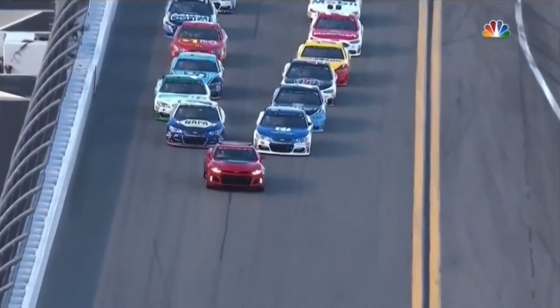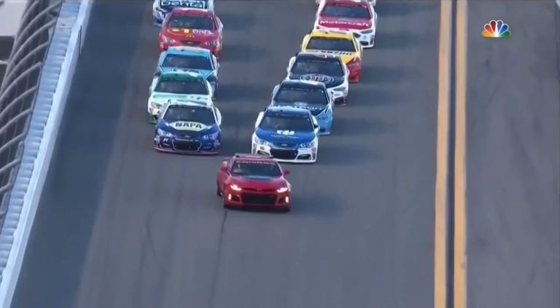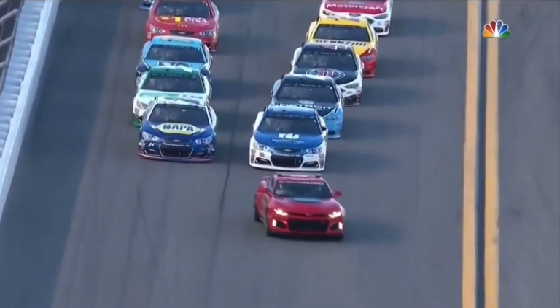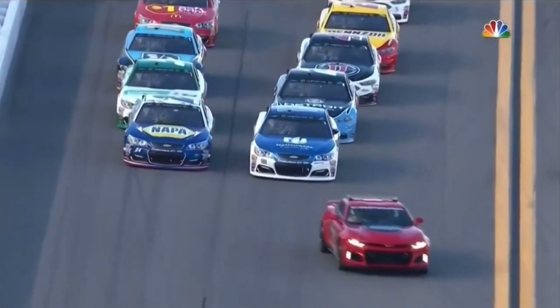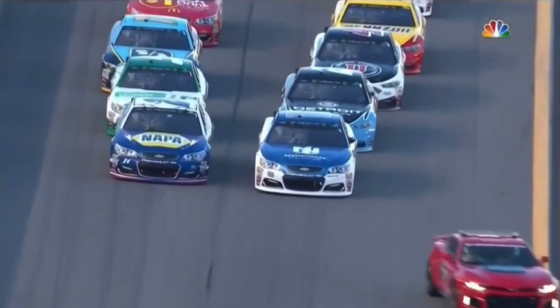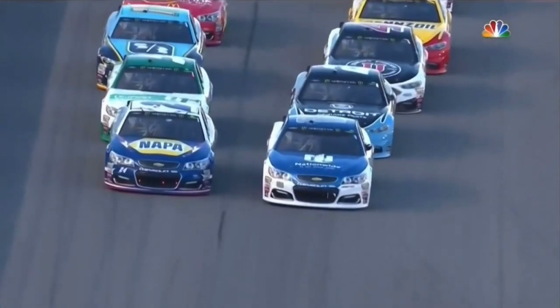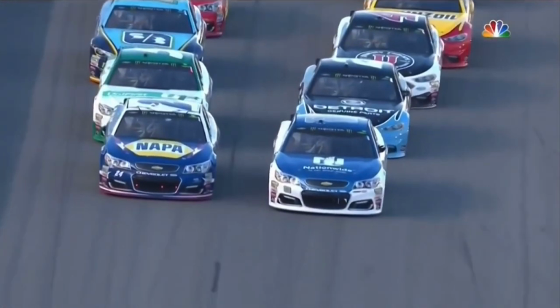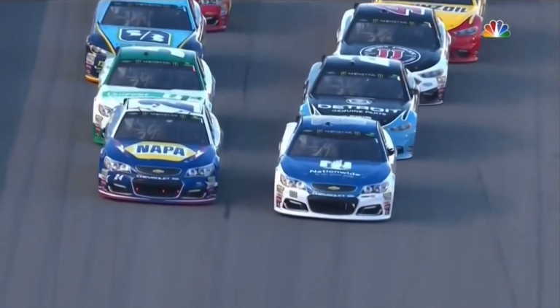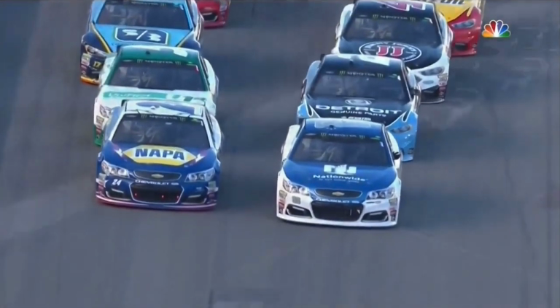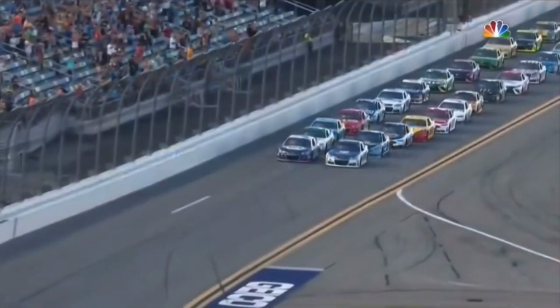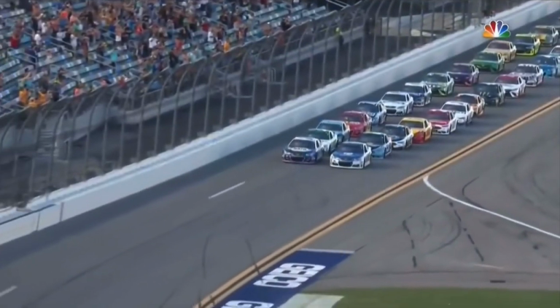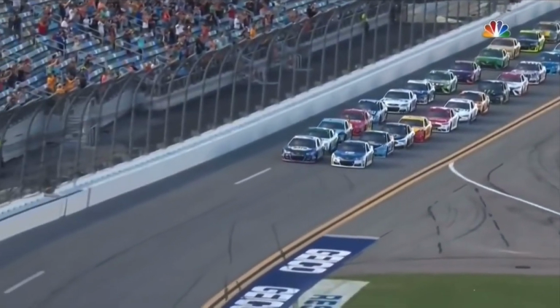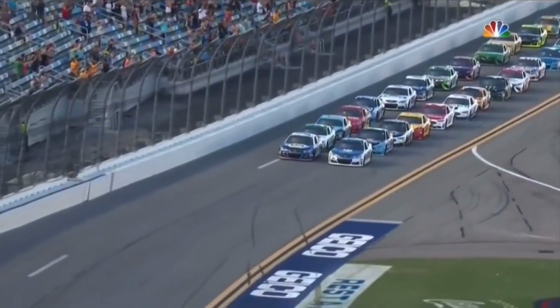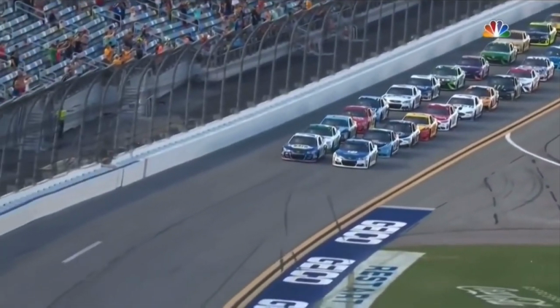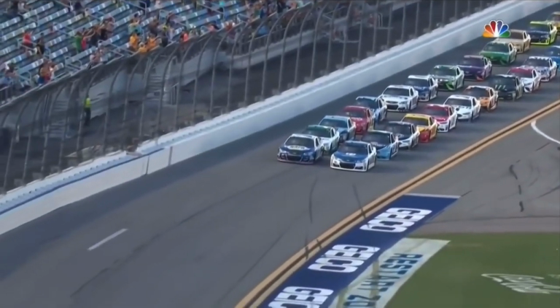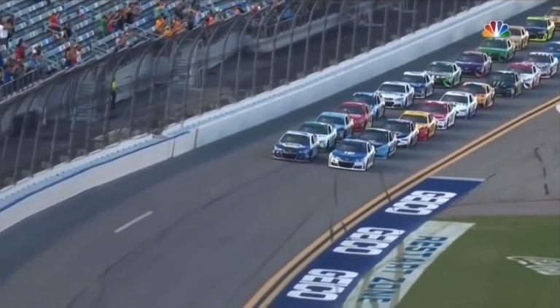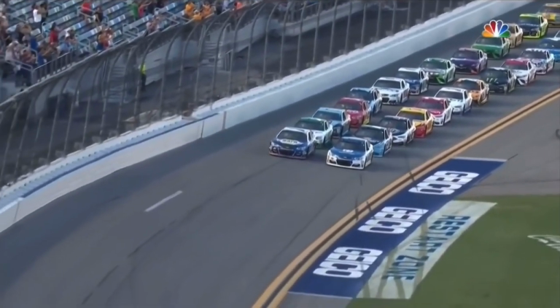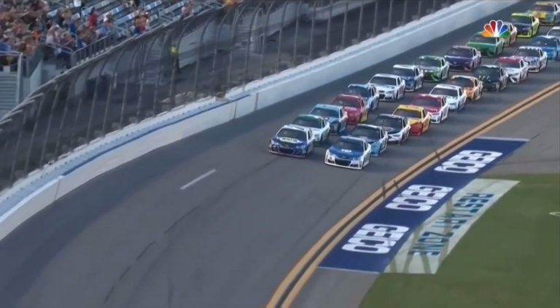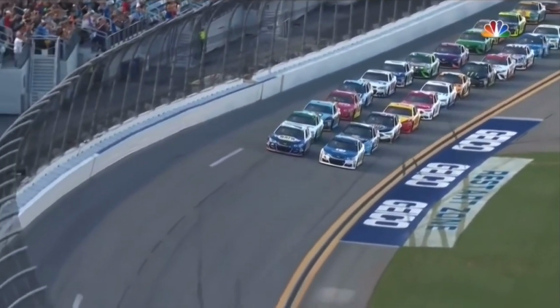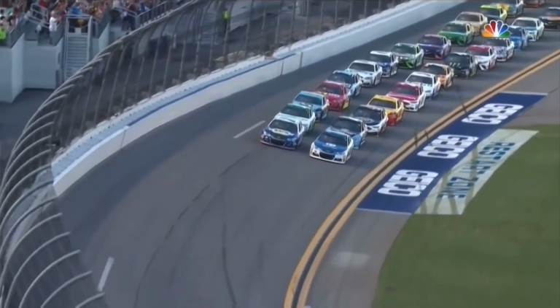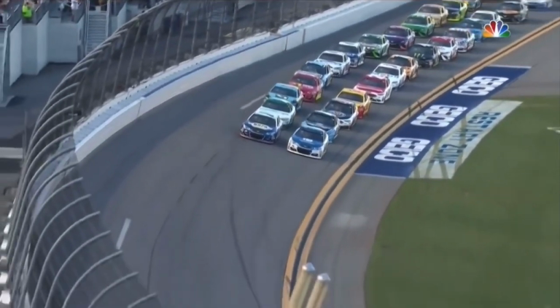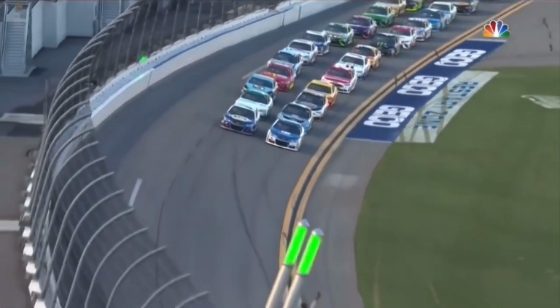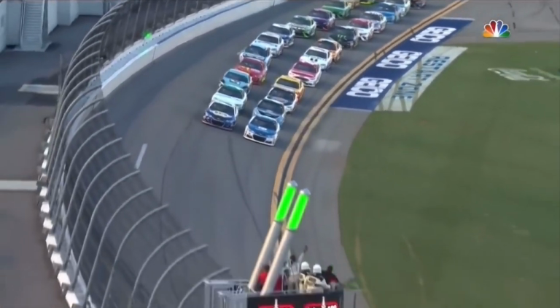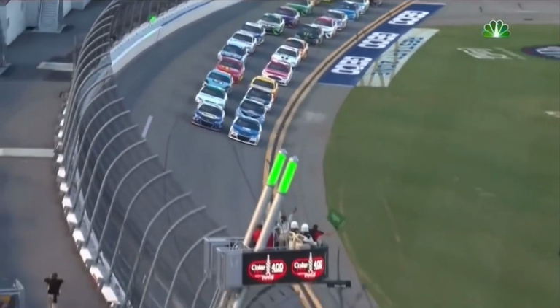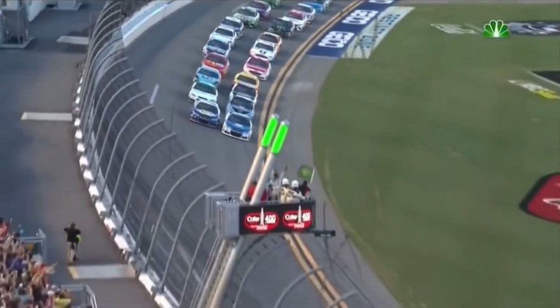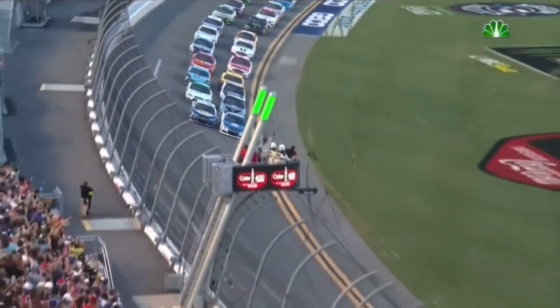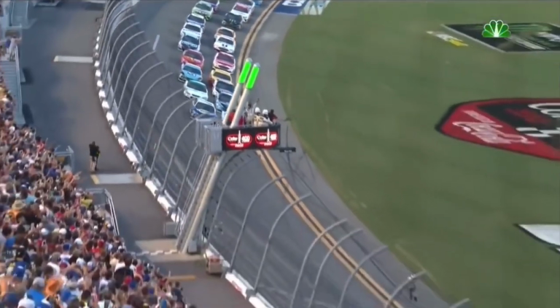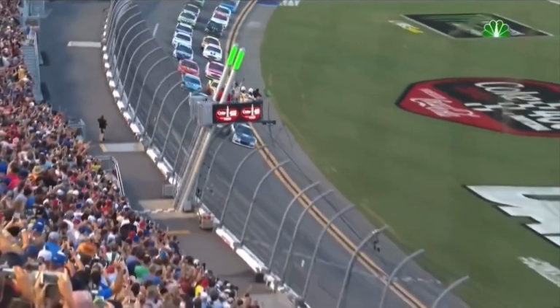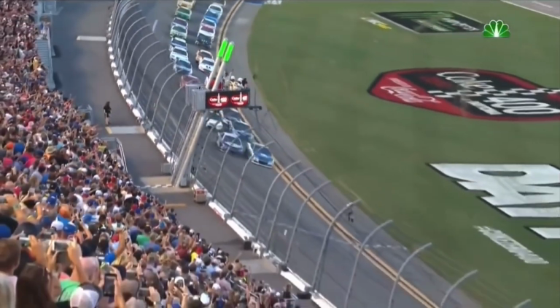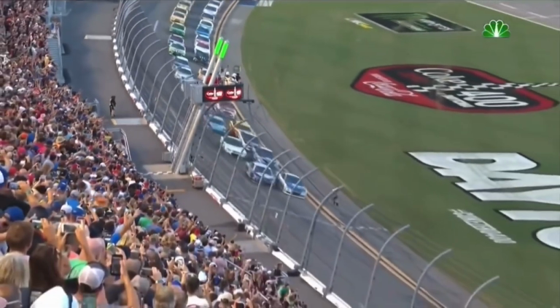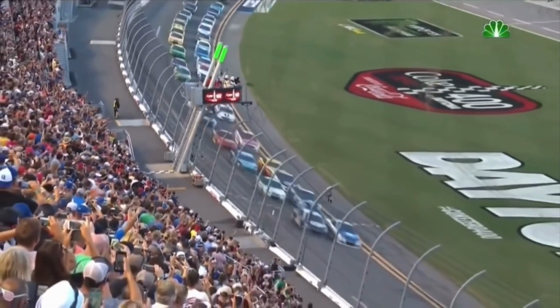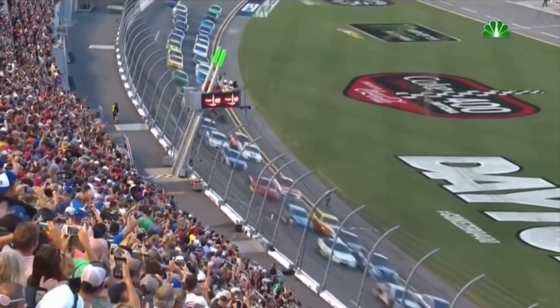Dale Earnhardt Jr. and Chase Elliott making up row one. The pace car has made its way to pit row. The field in the hands of Jr. Green flag in the air — we're underway from Daytona.